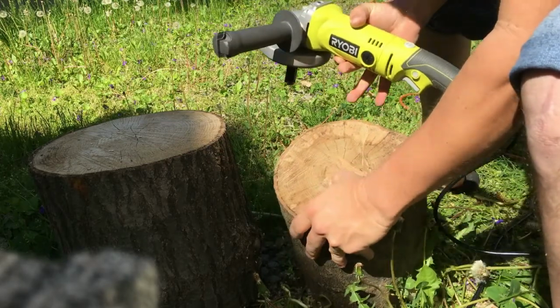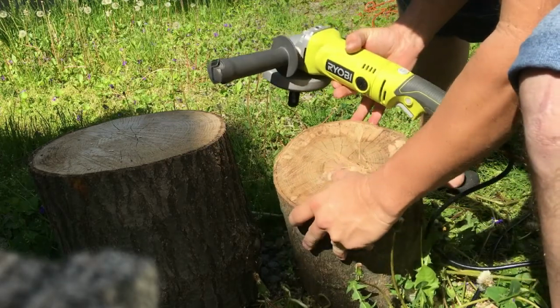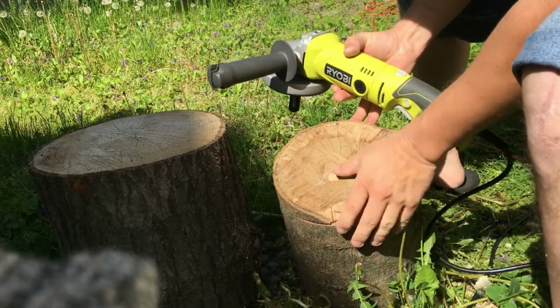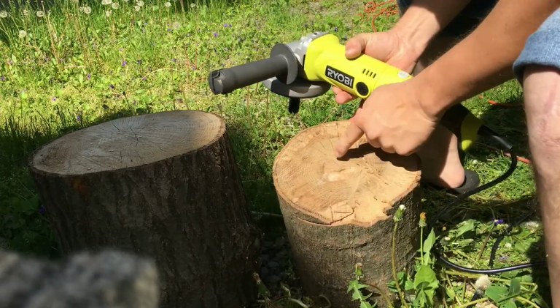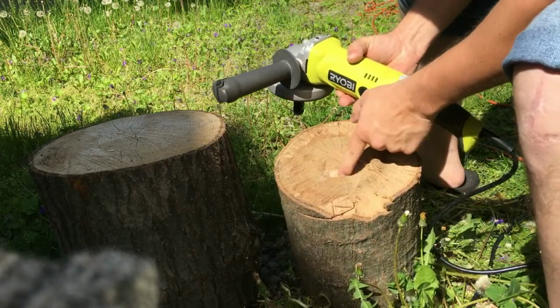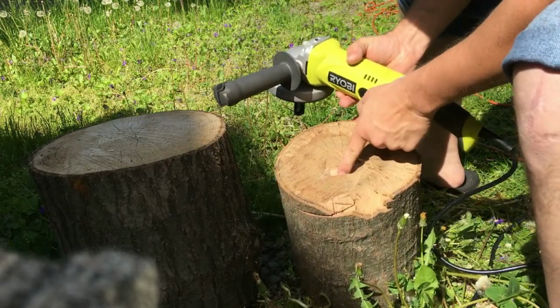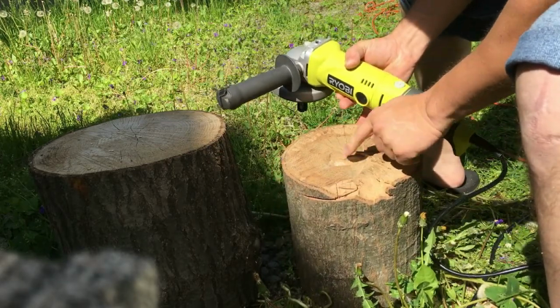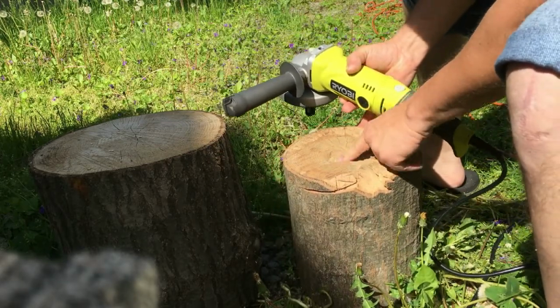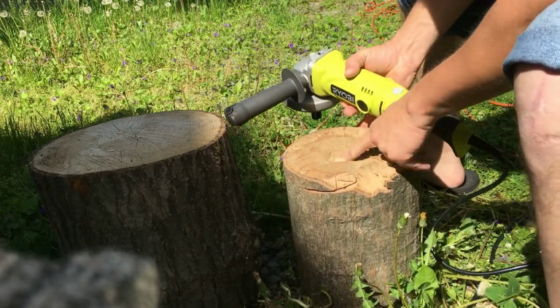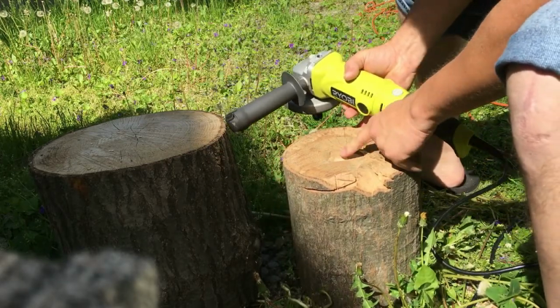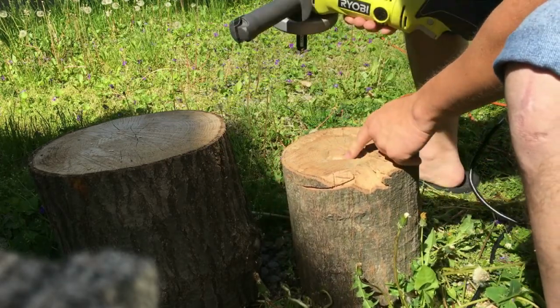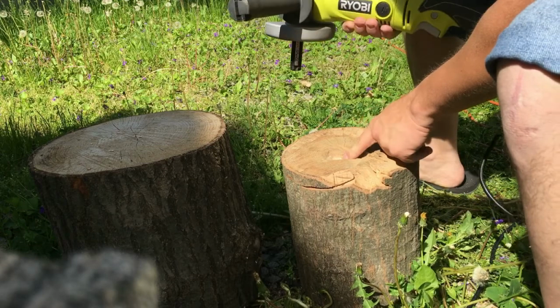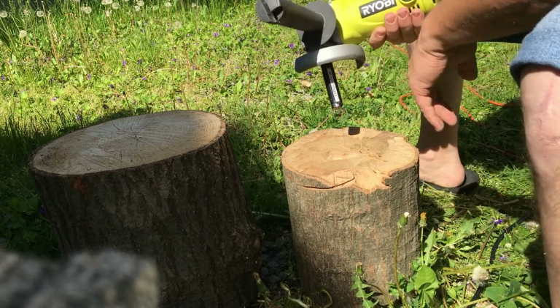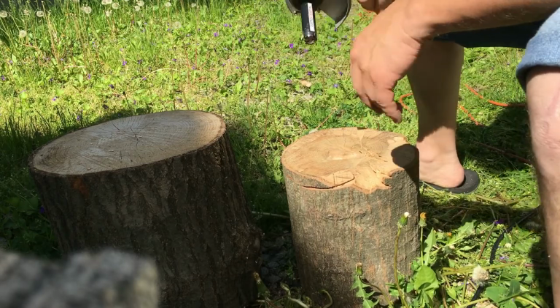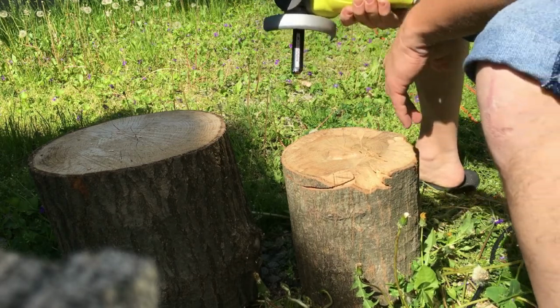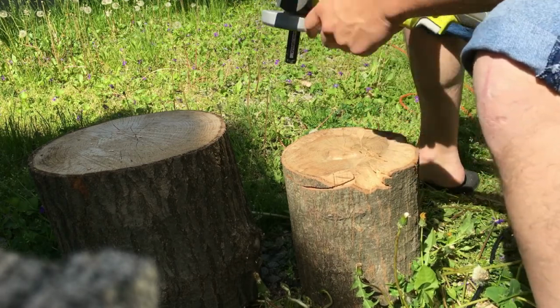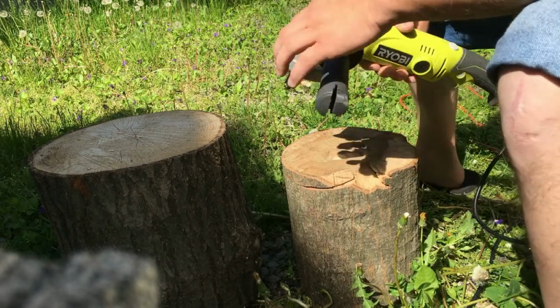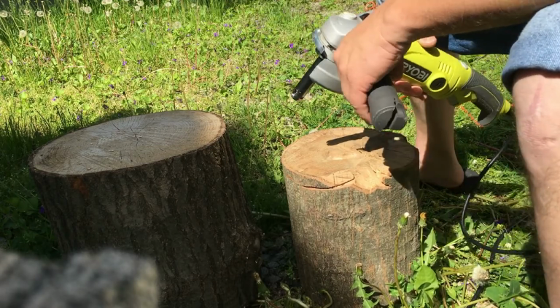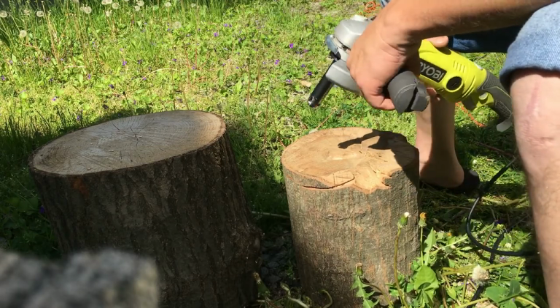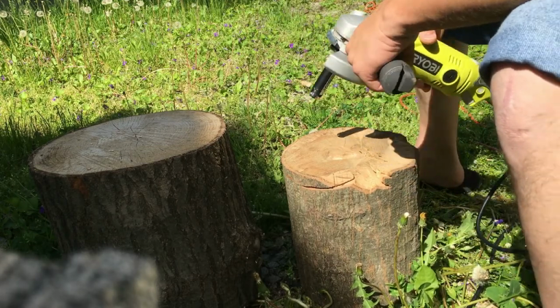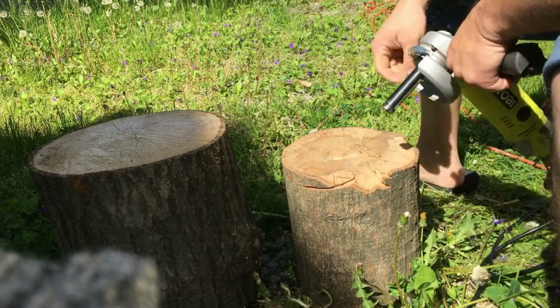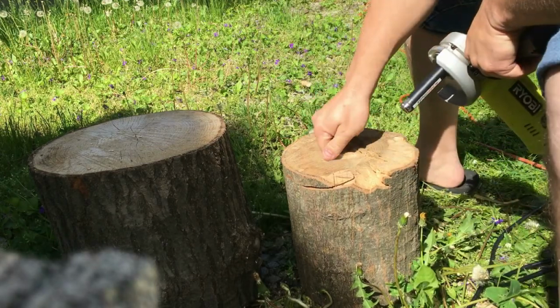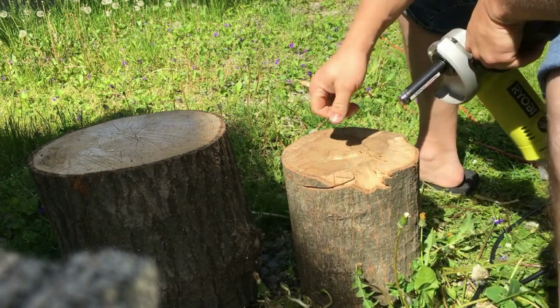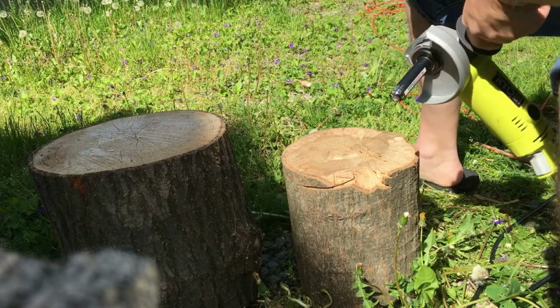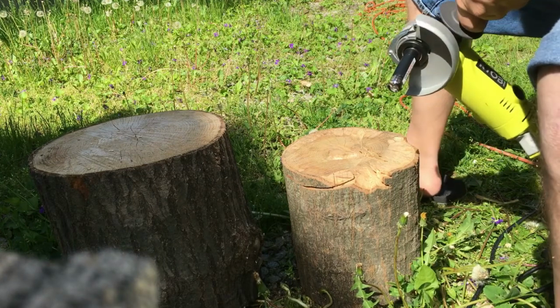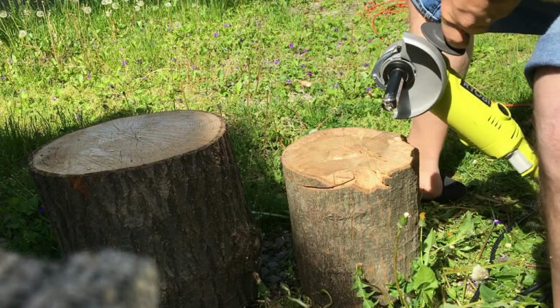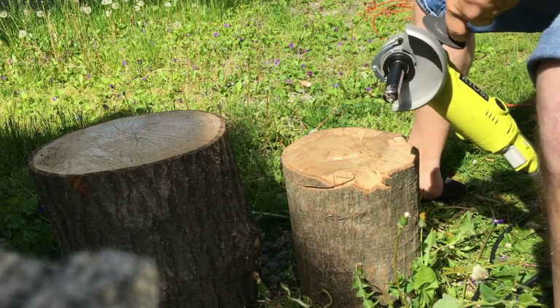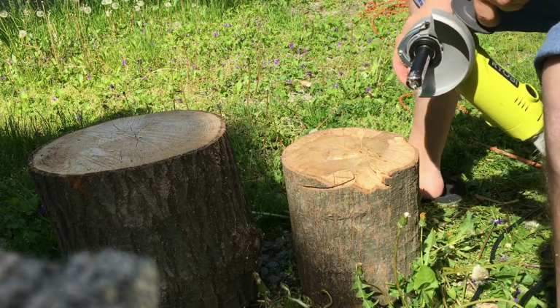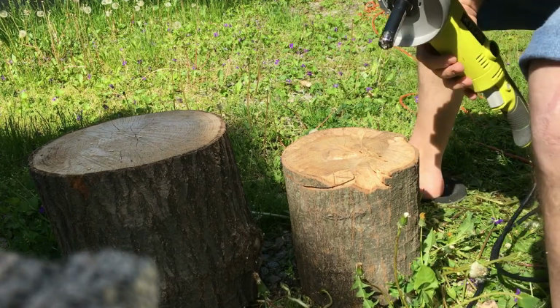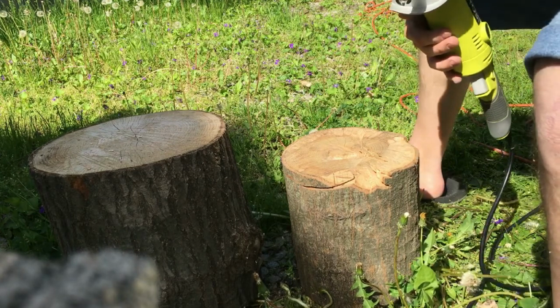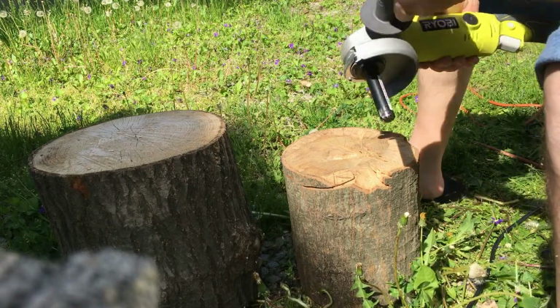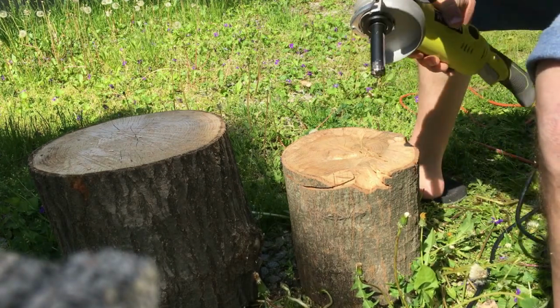There we go — that dug in there pretty good, got pretty deep pretty quick. This is still pretty soft wood, so if you're working with greener wood it looks like it should do pretty decent.